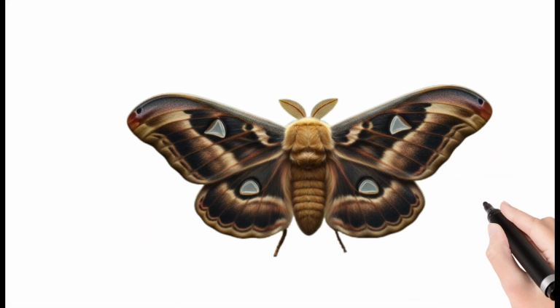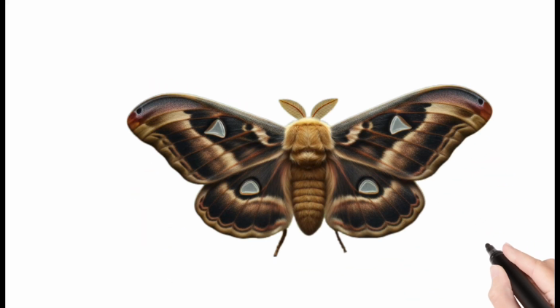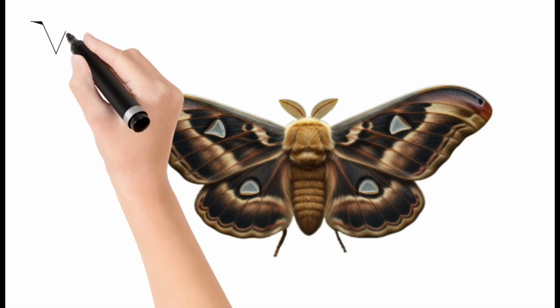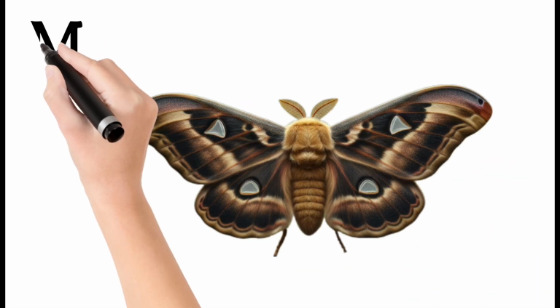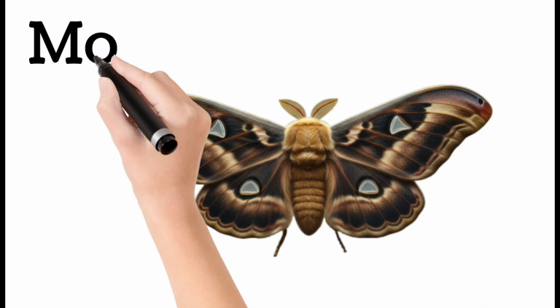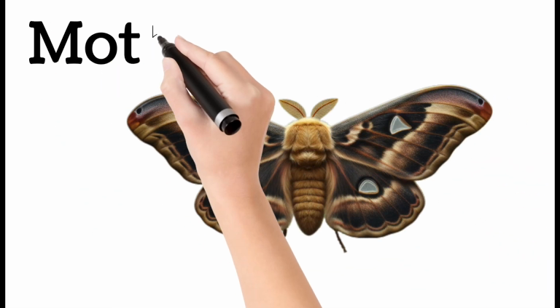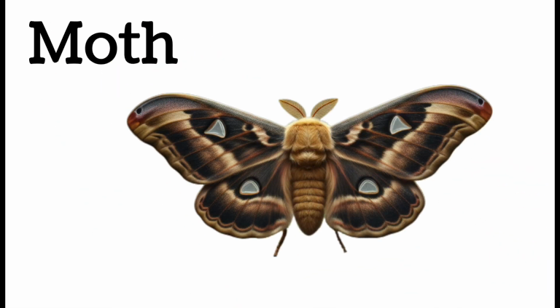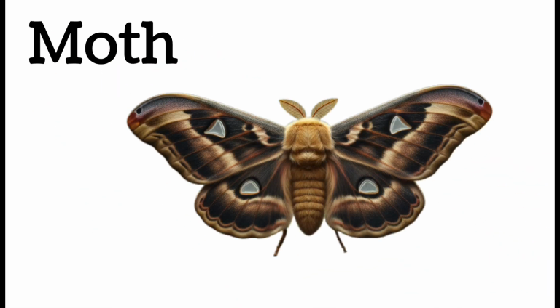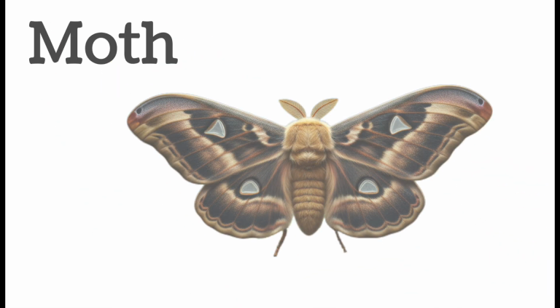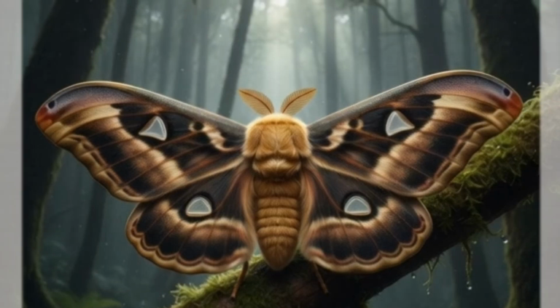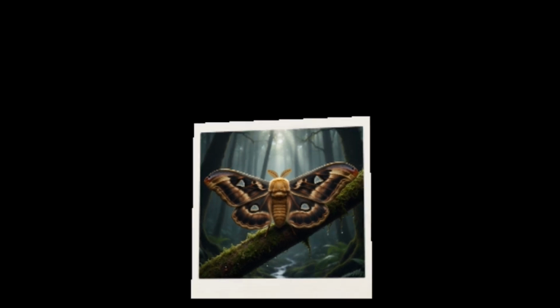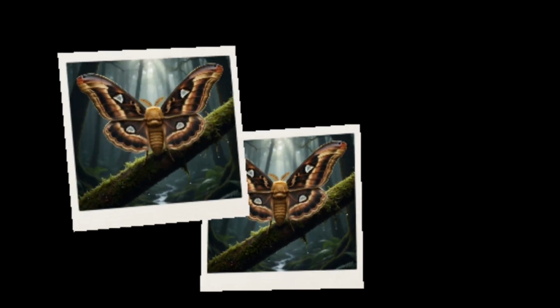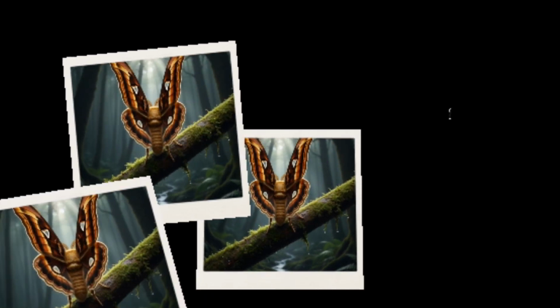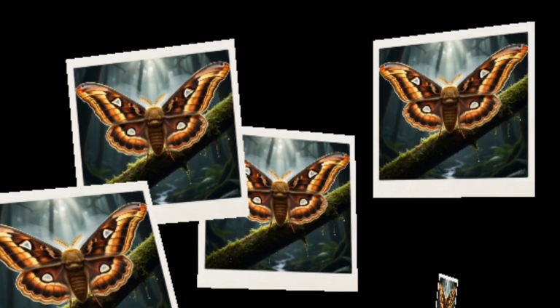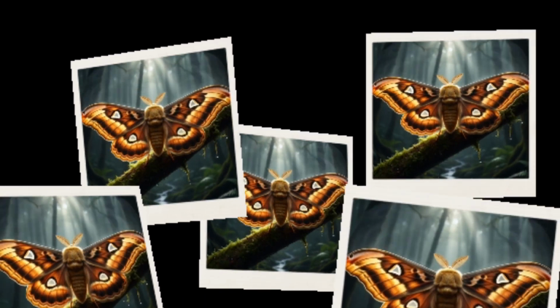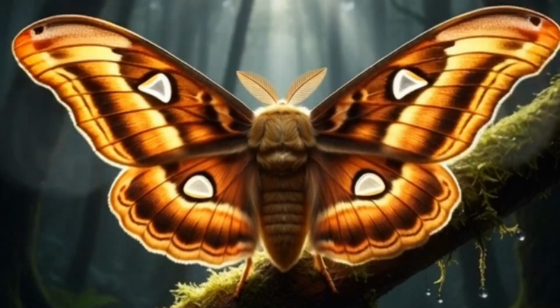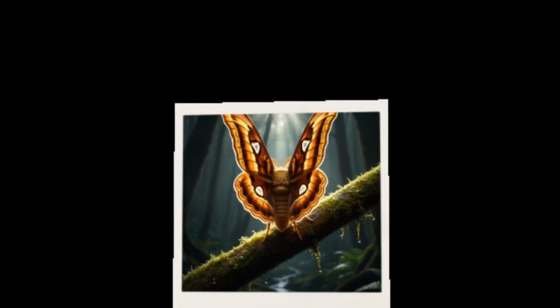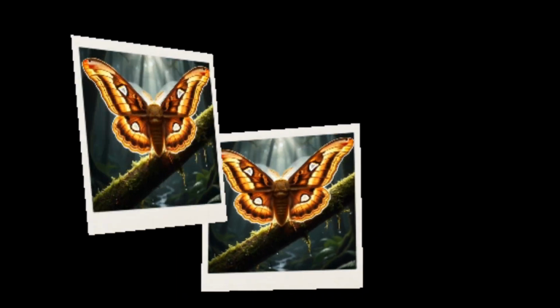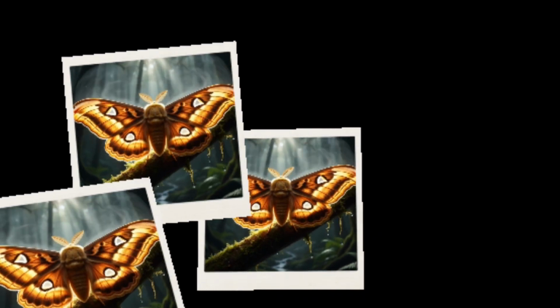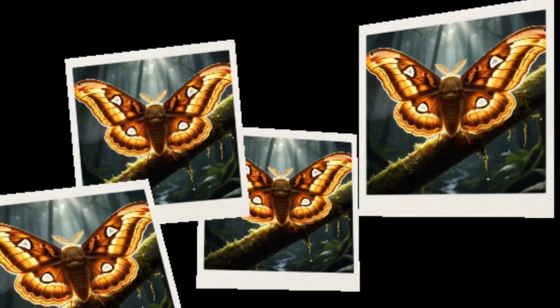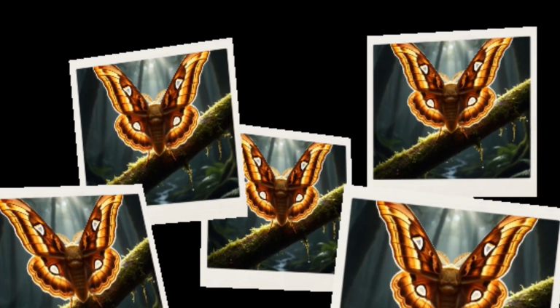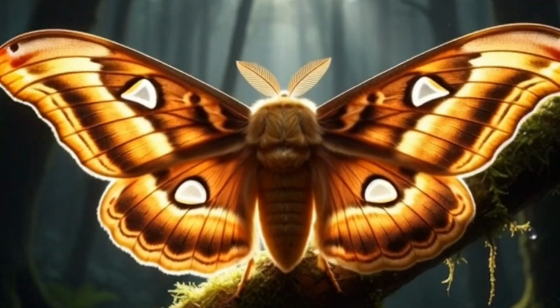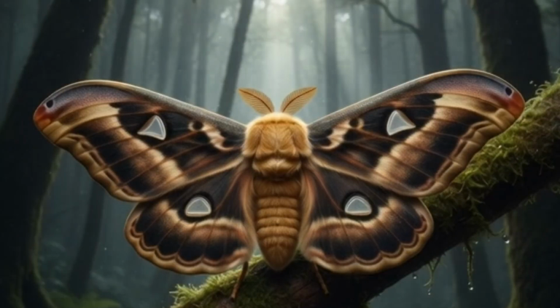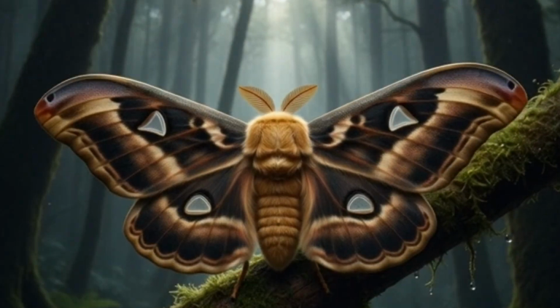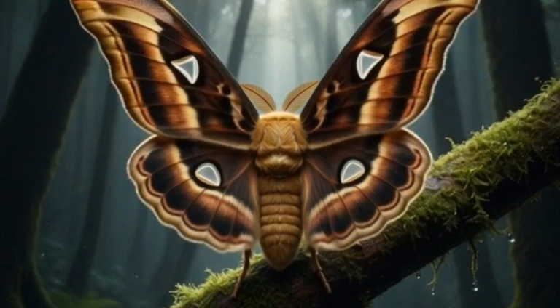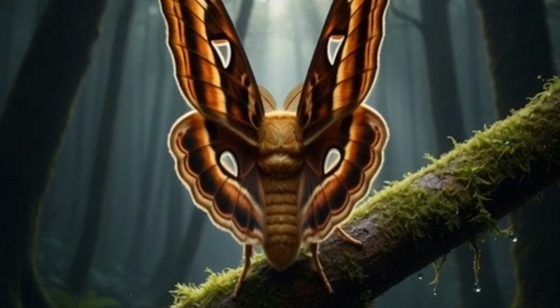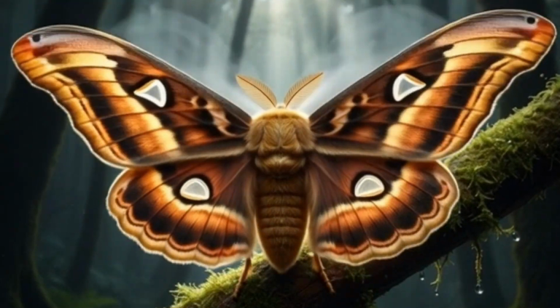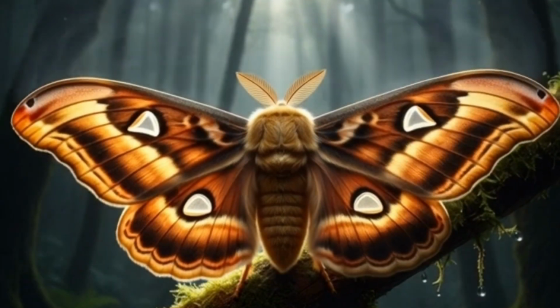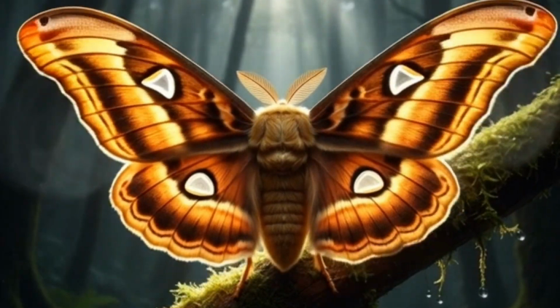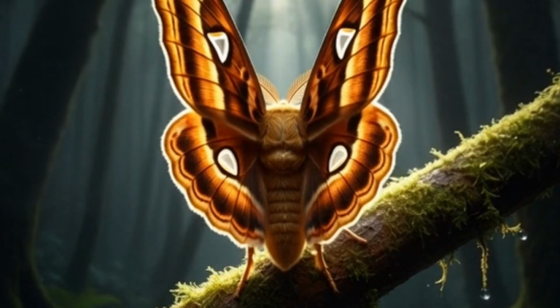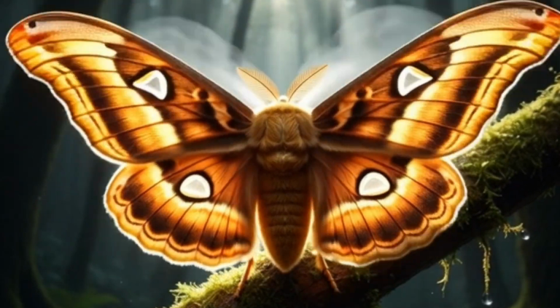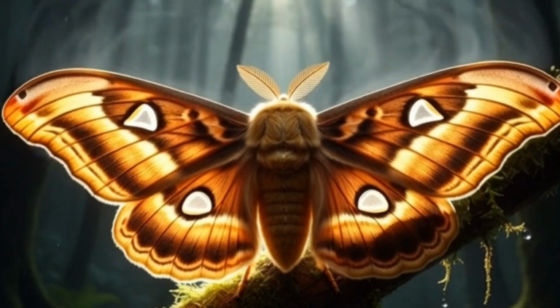Moth. Looks like a butterfly but active at night. Attracted to light sources. Has dusty, dull-colored wings. Some species damage clothing.